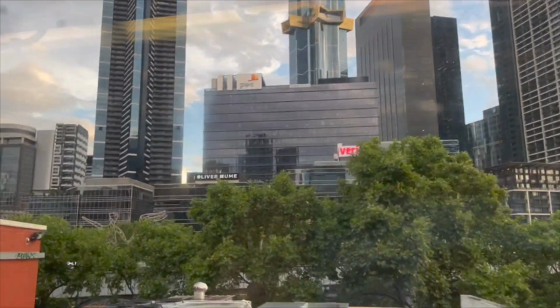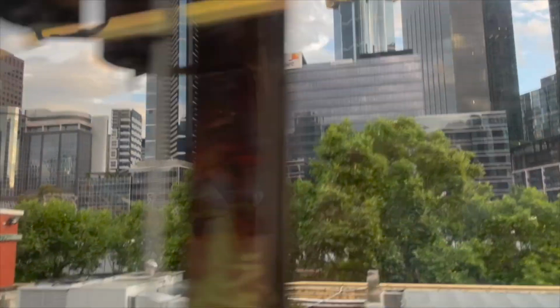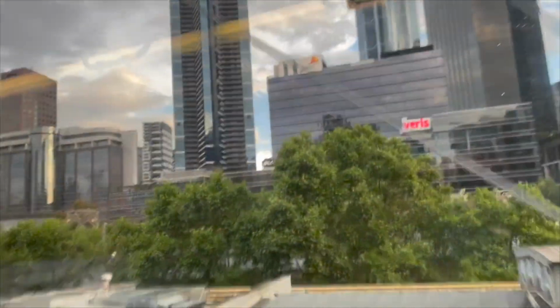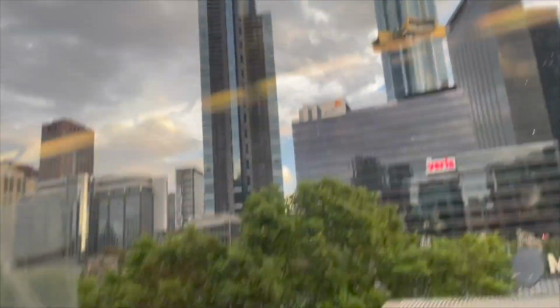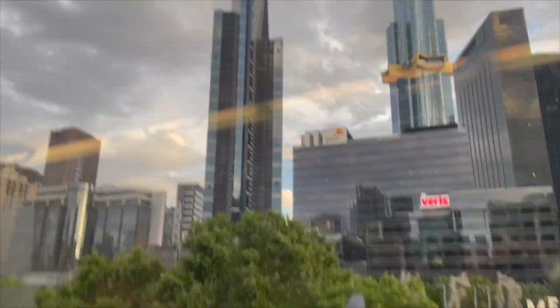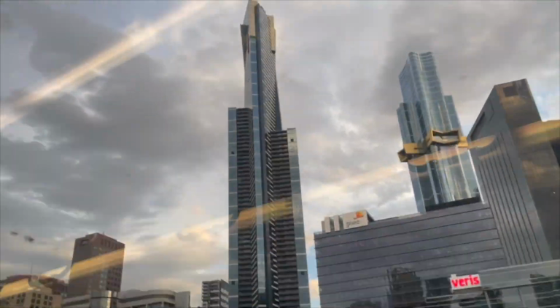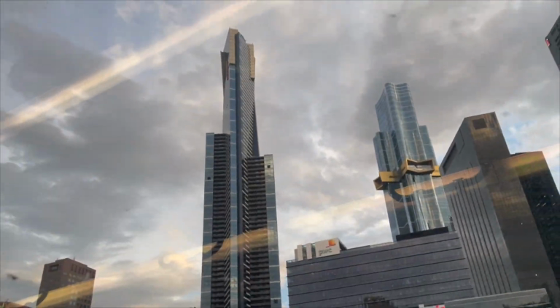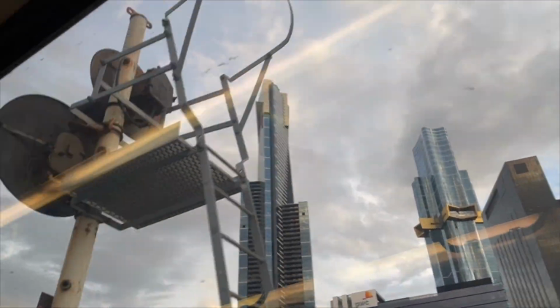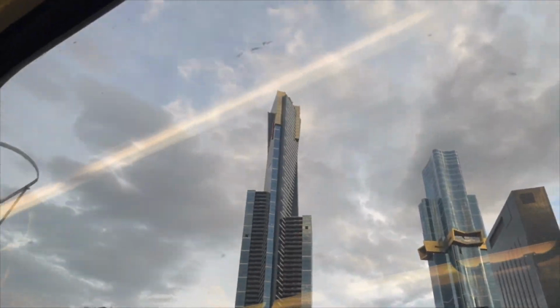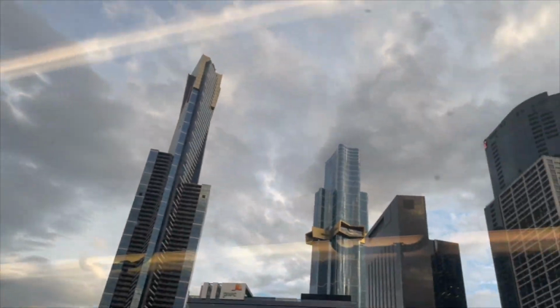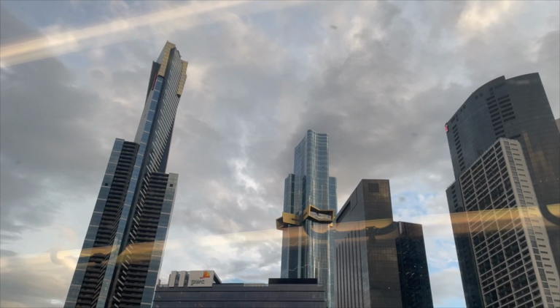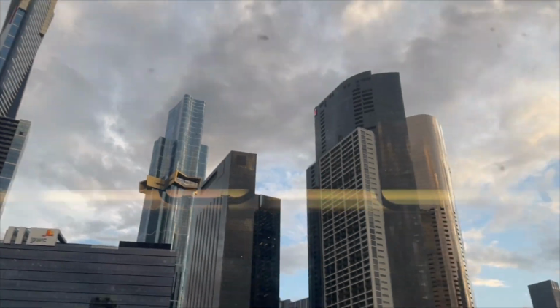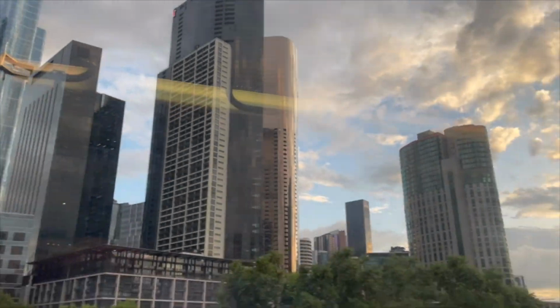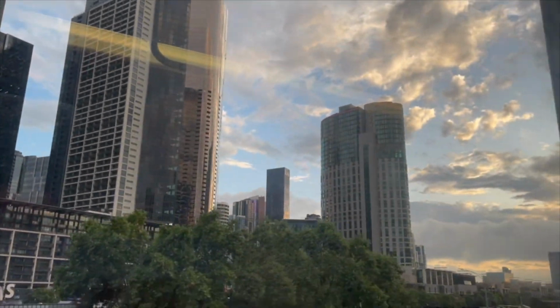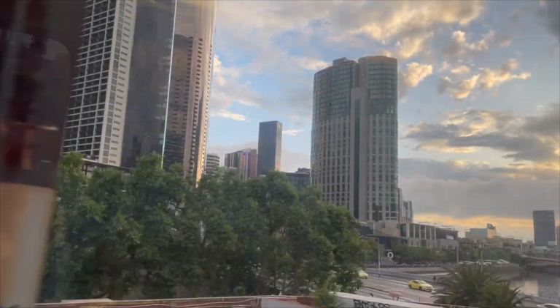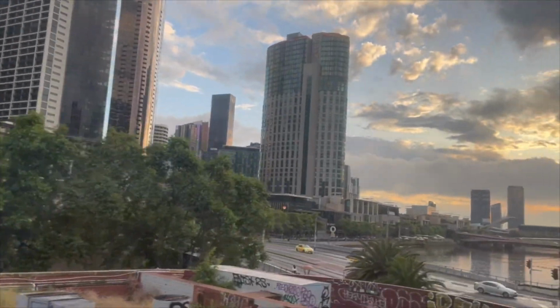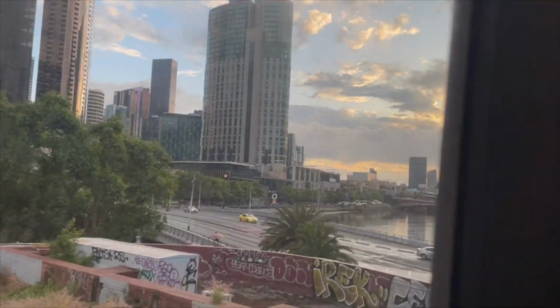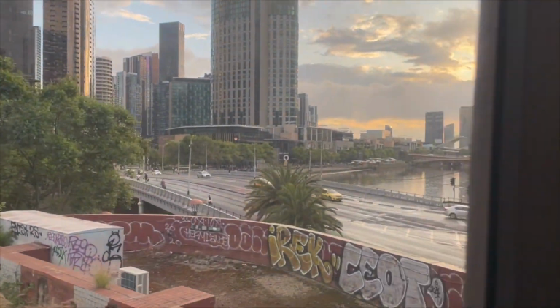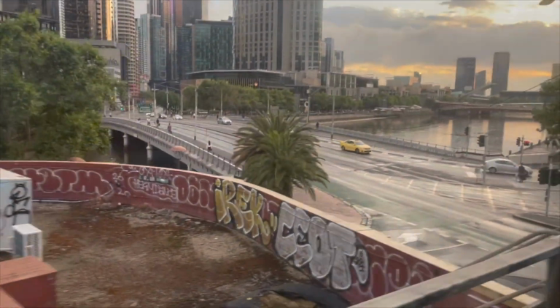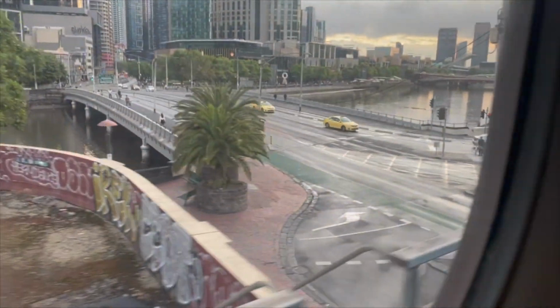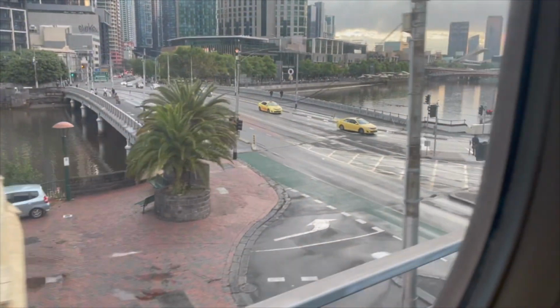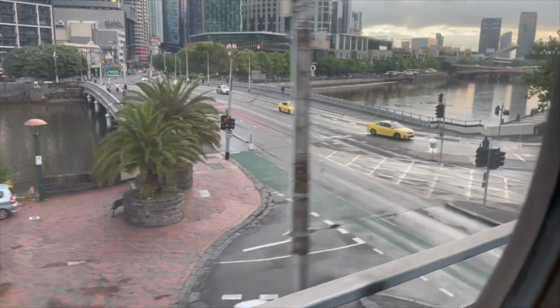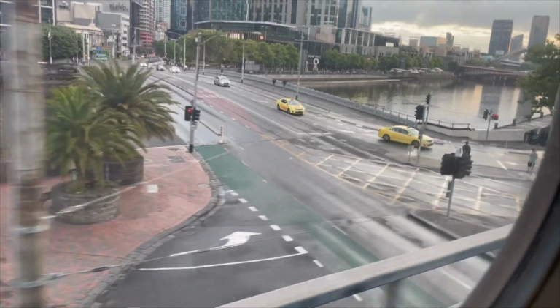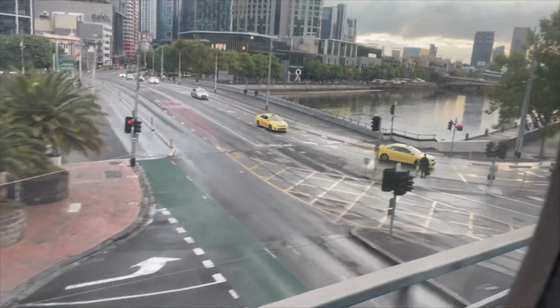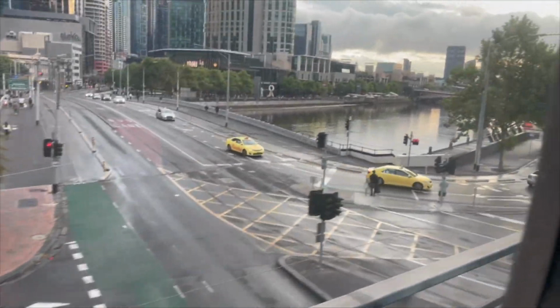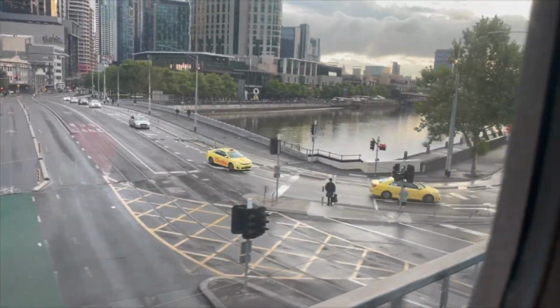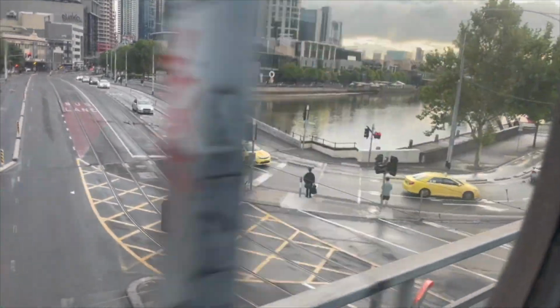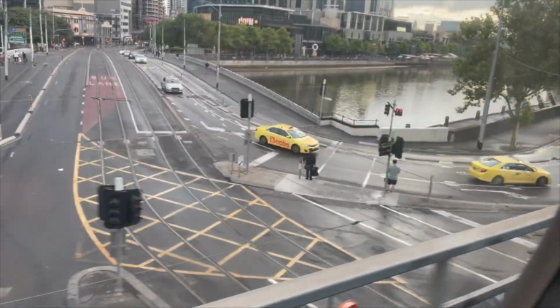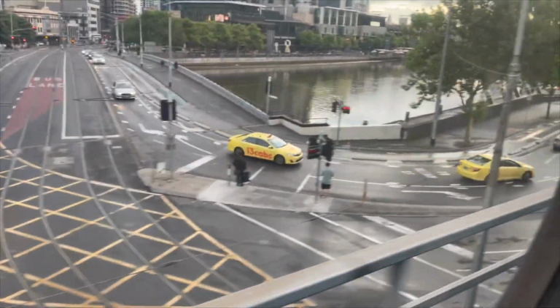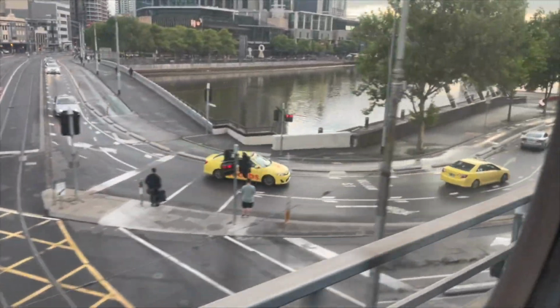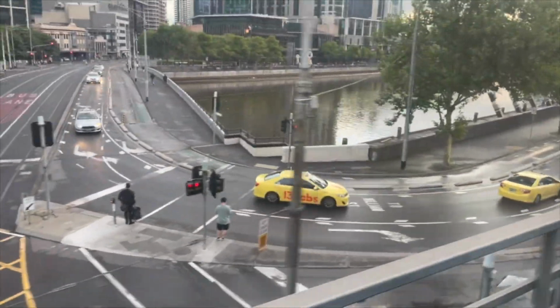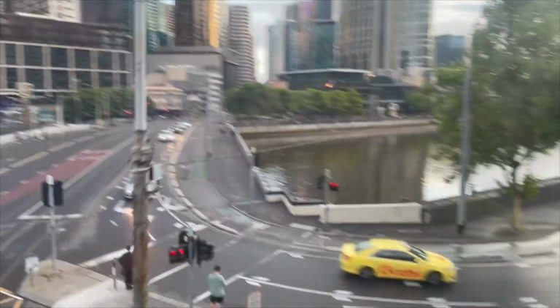Here is some video of the city from the train. You can see the buildings and busy streets. The downtown area is called the CBD, which means Central Business District.